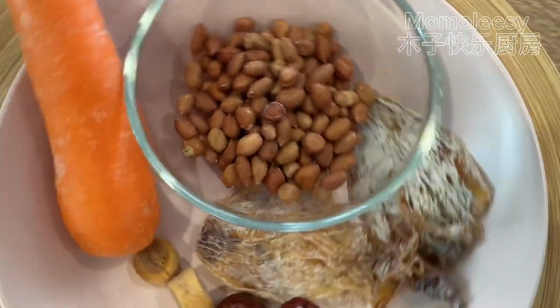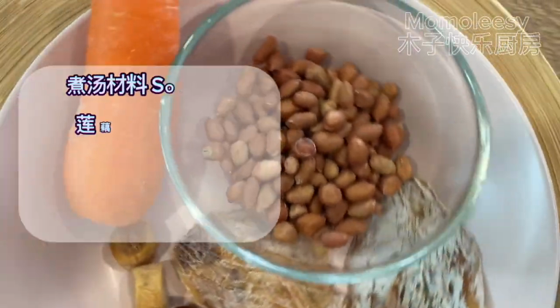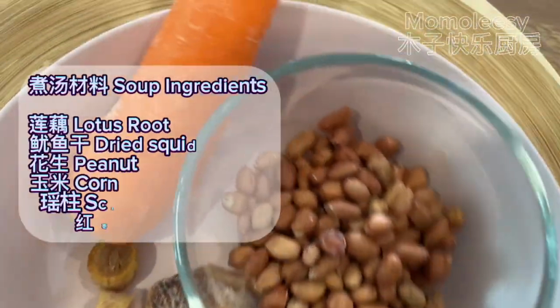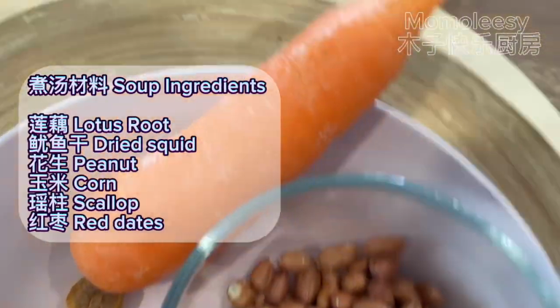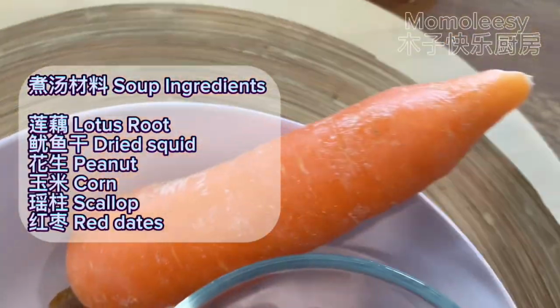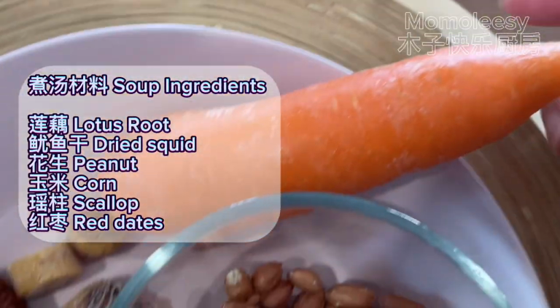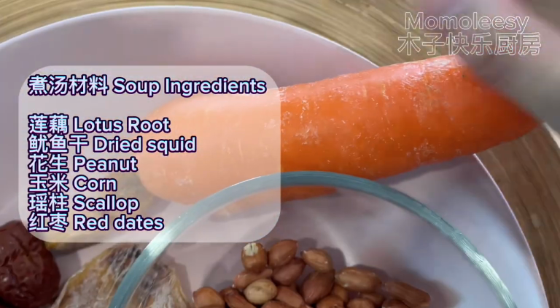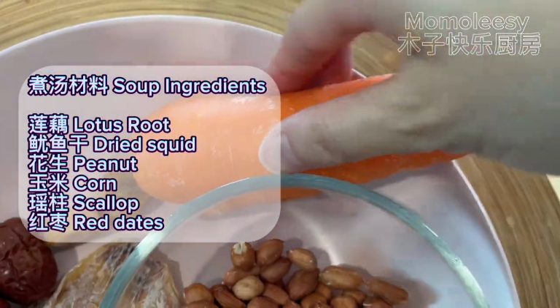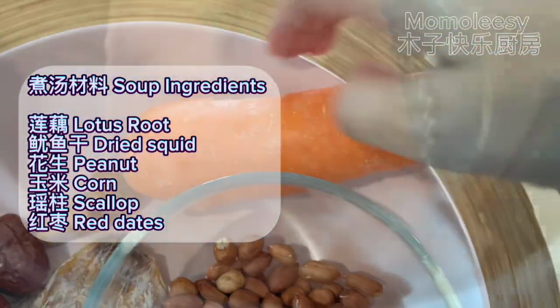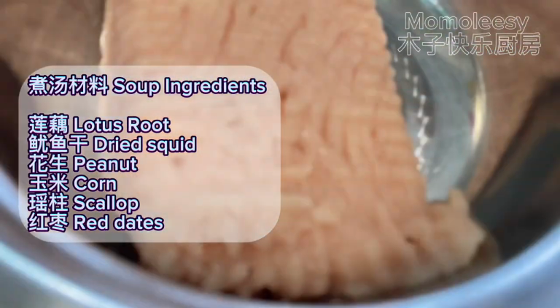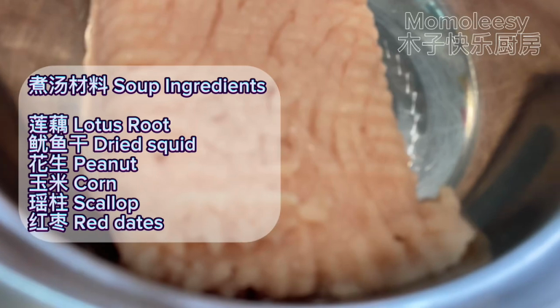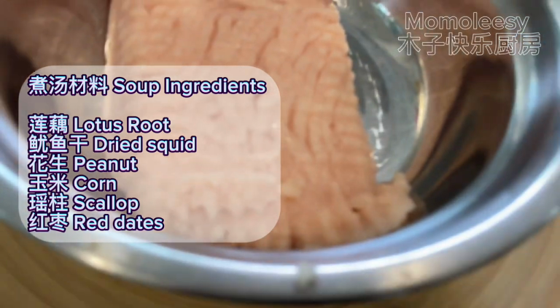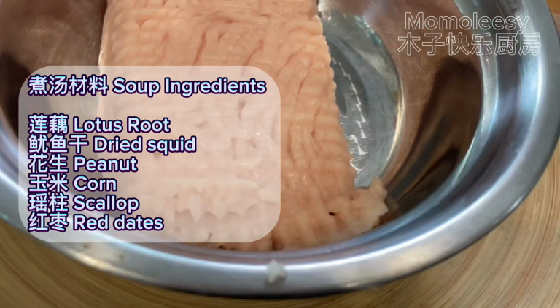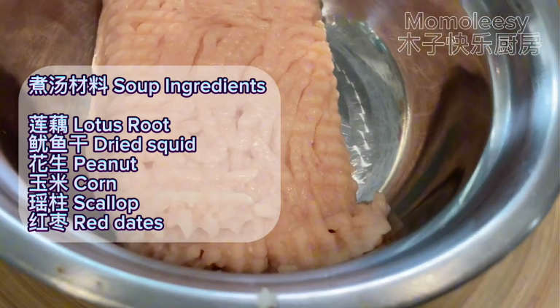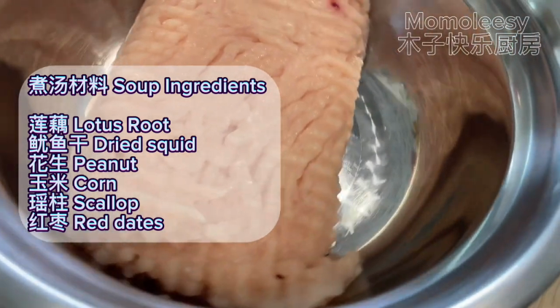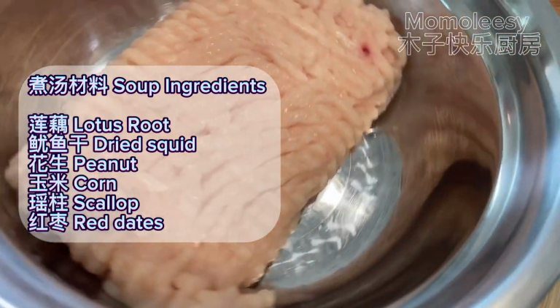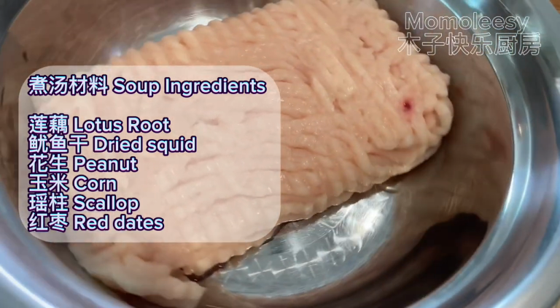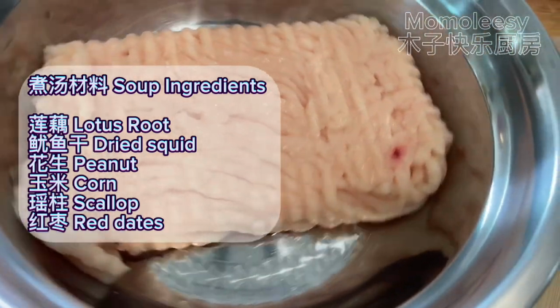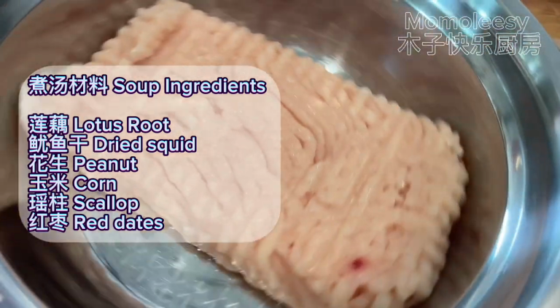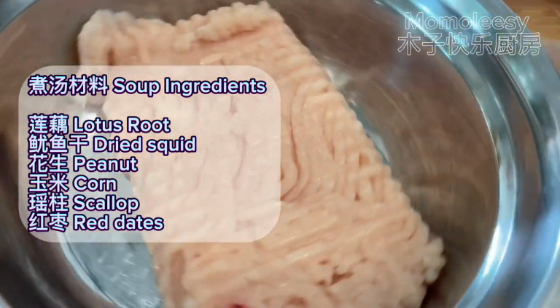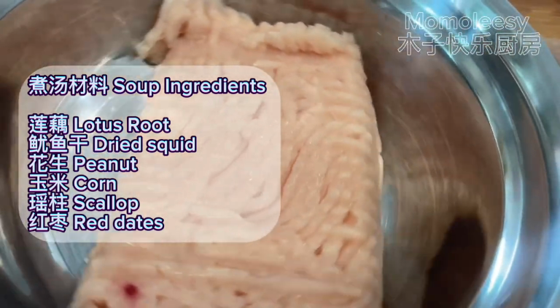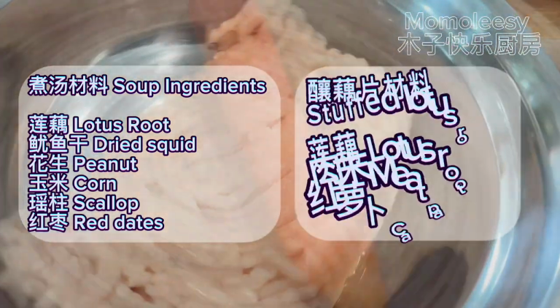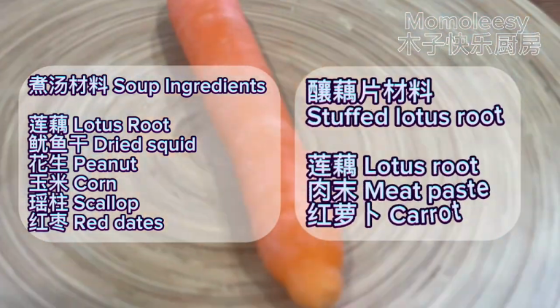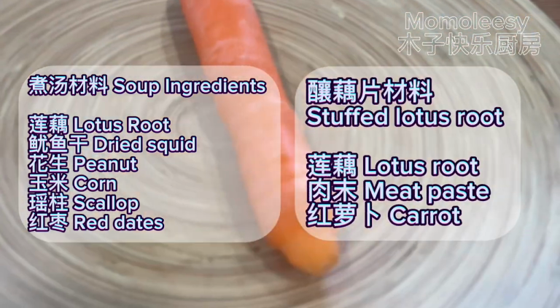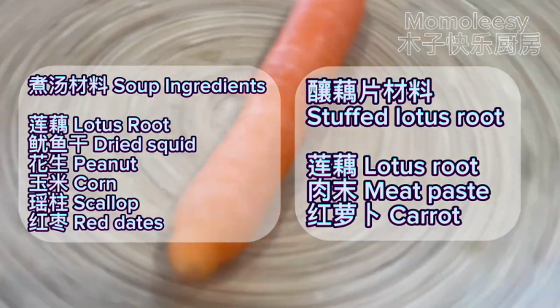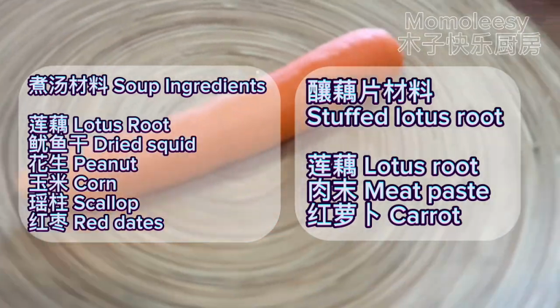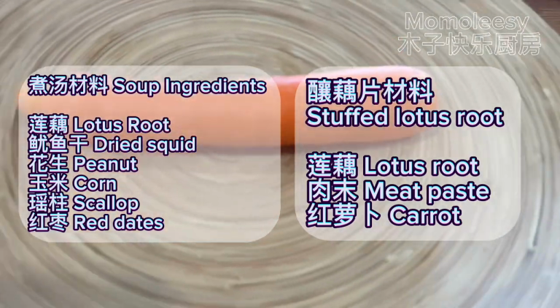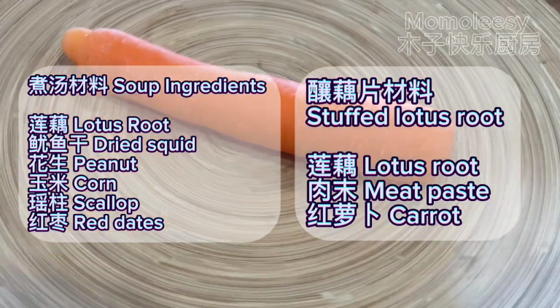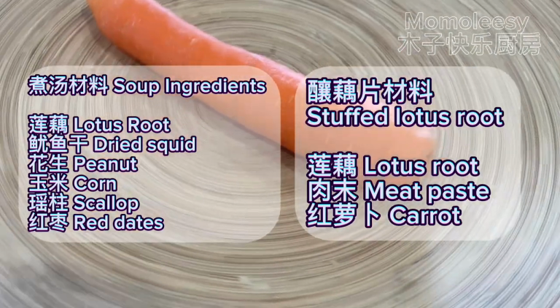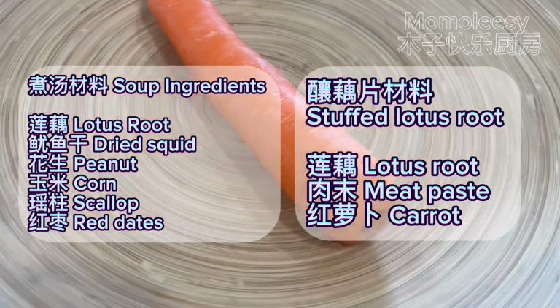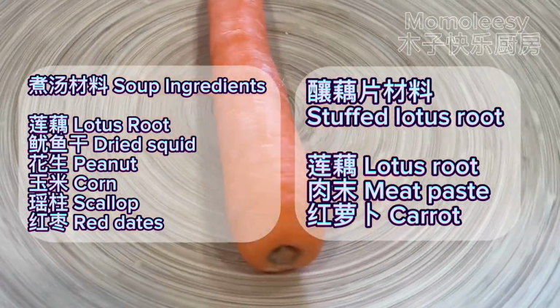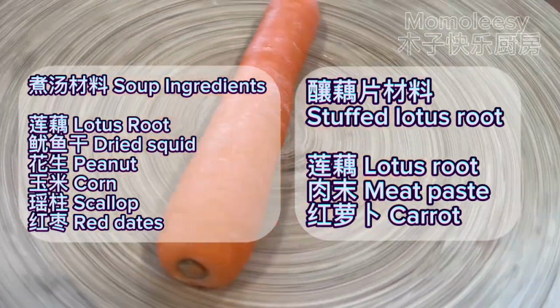Soup ingredients: lotus root, dried squid, peanut, corn, scallop, red dates. Stuffed lotus root ingredients: lotus root, meat paste, carrot.